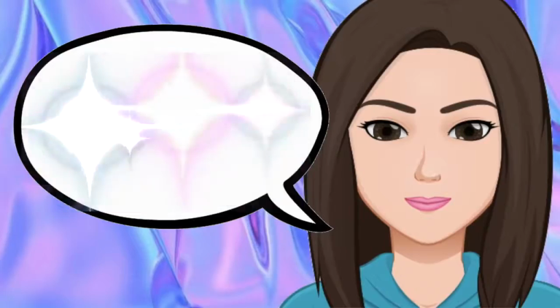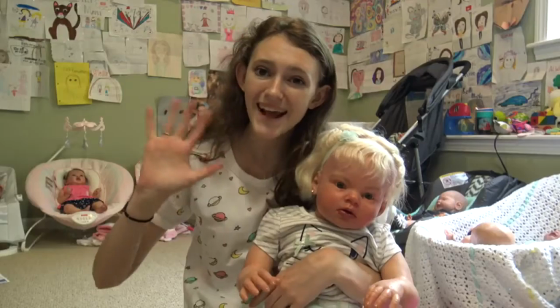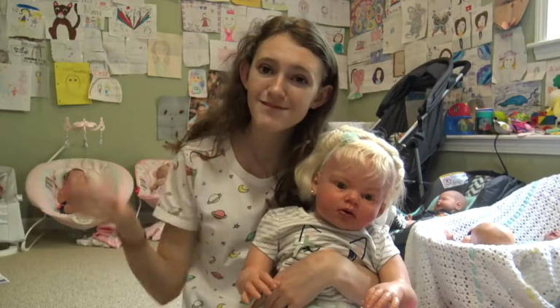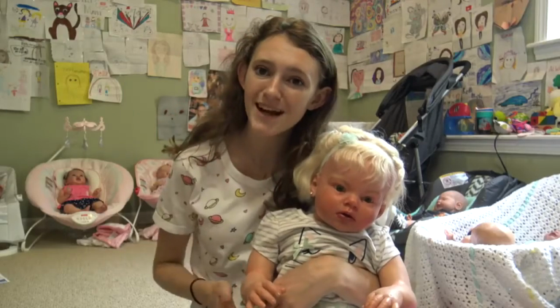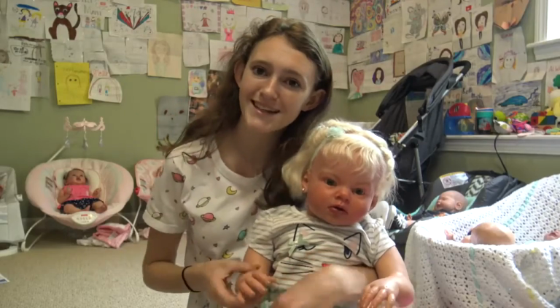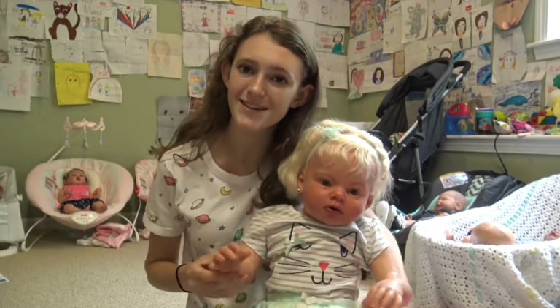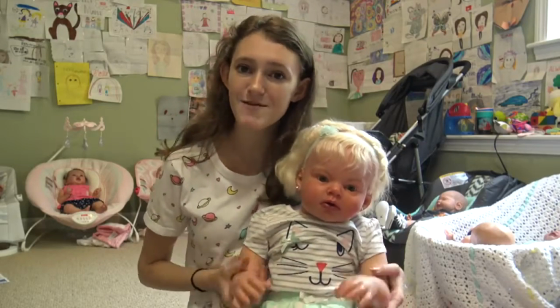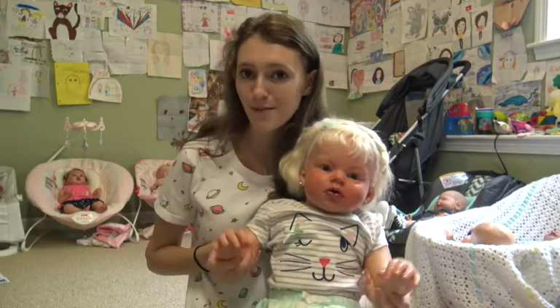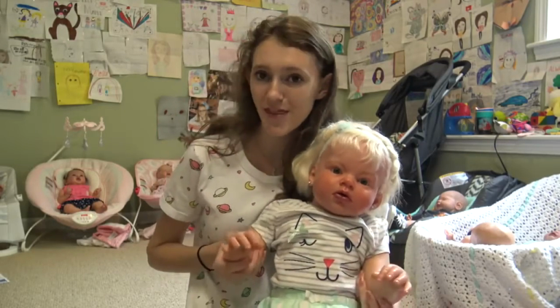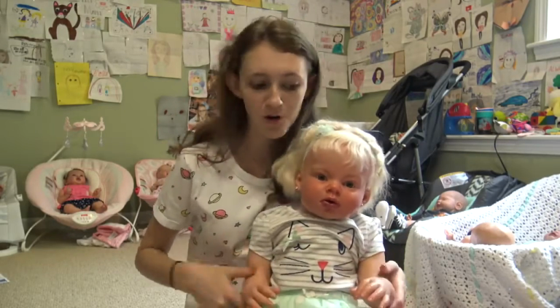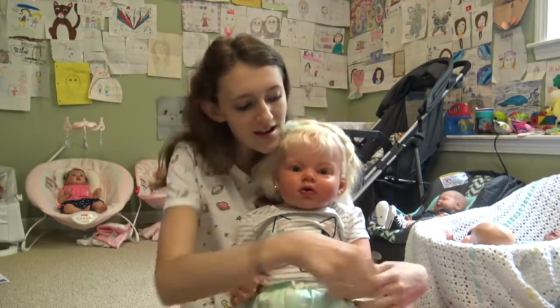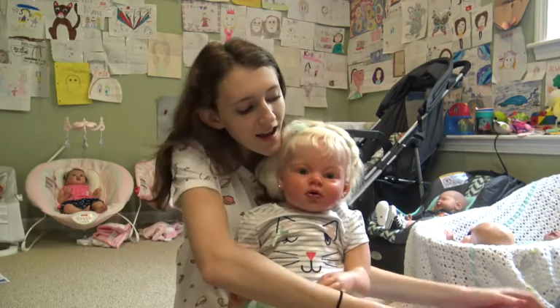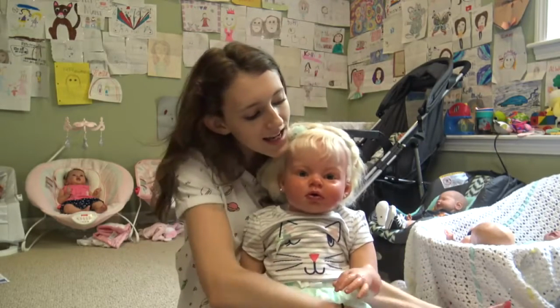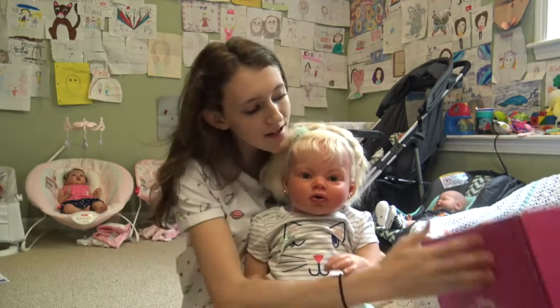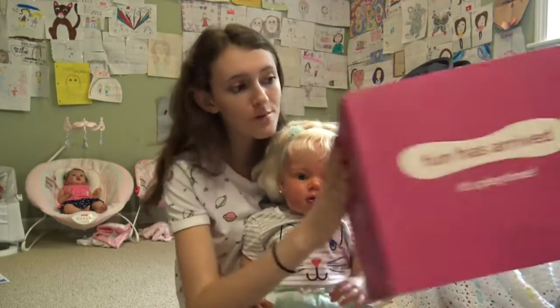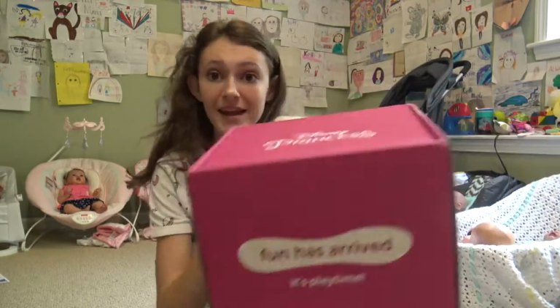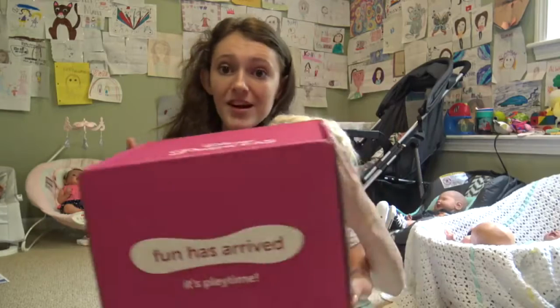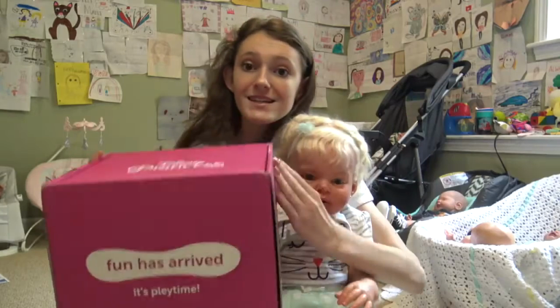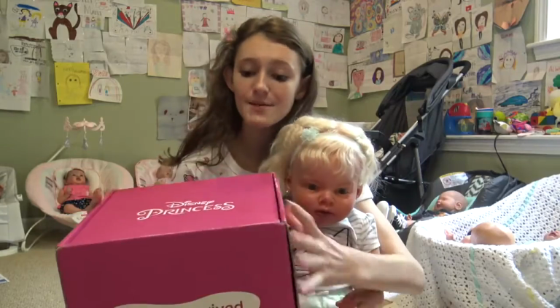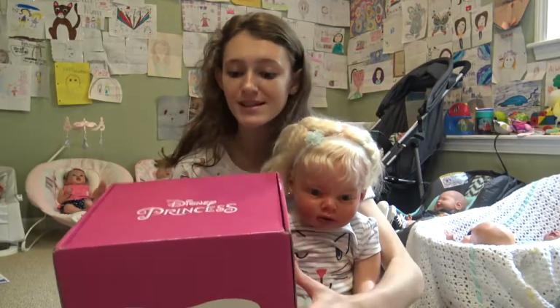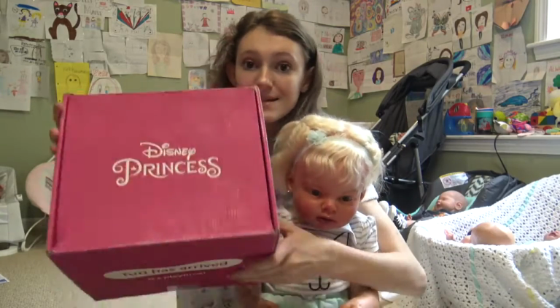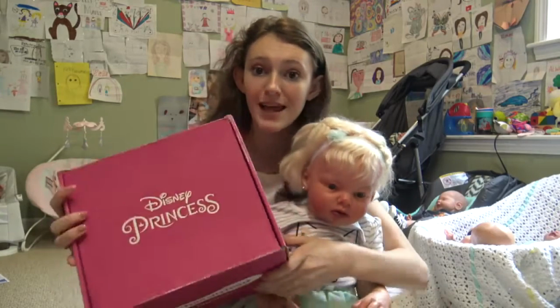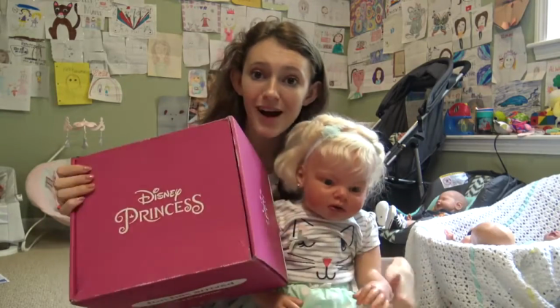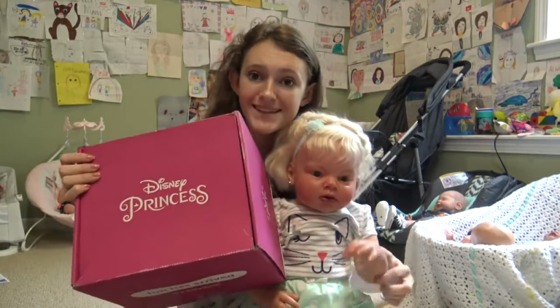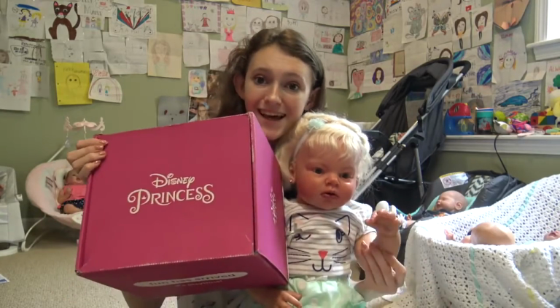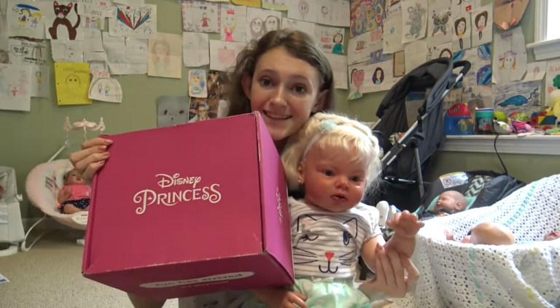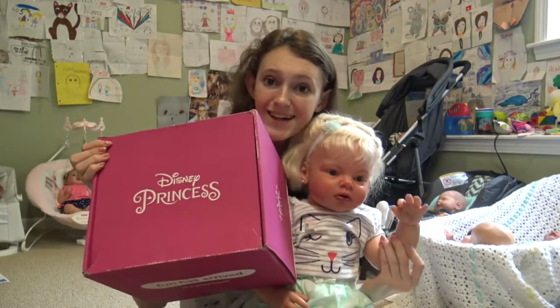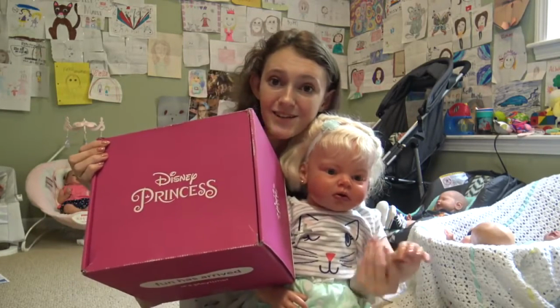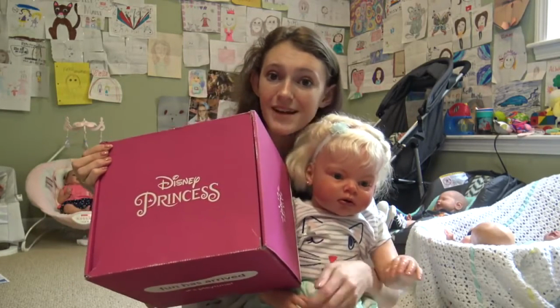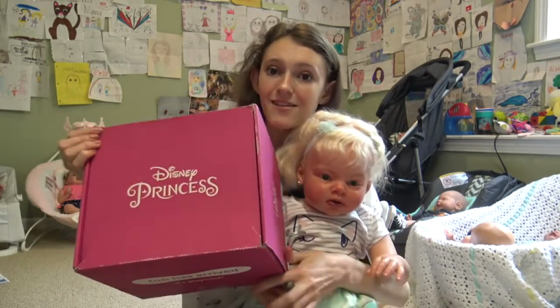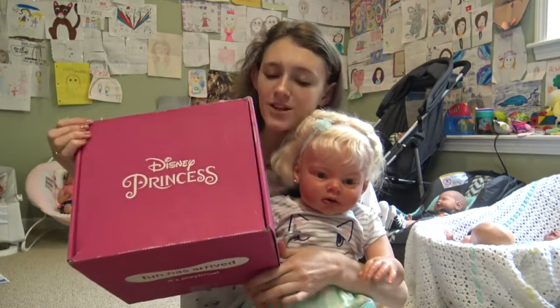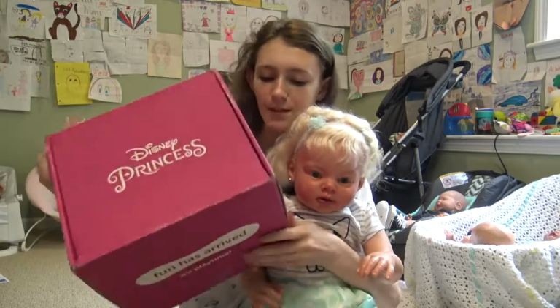Hey guys, welcome back to my channel. So today I'm here with my reborn toddler Laura, and today we are here with another Disney princess play box. Laura is so excited to open this up.